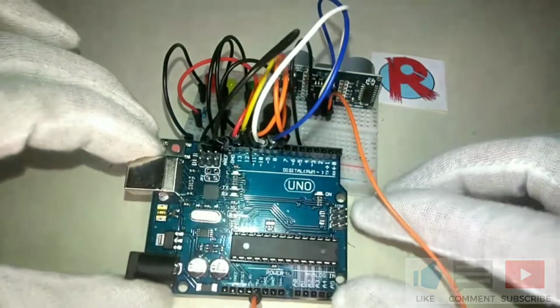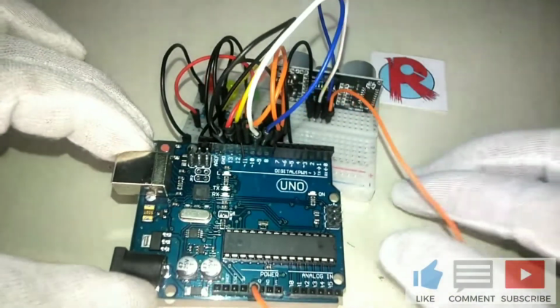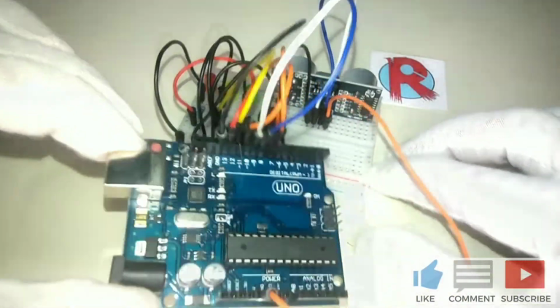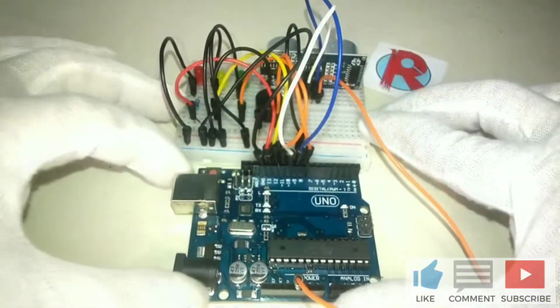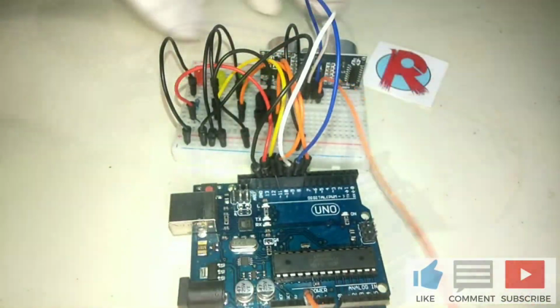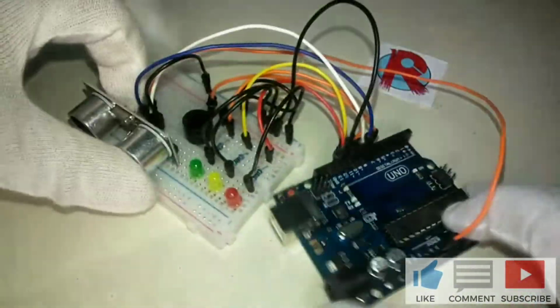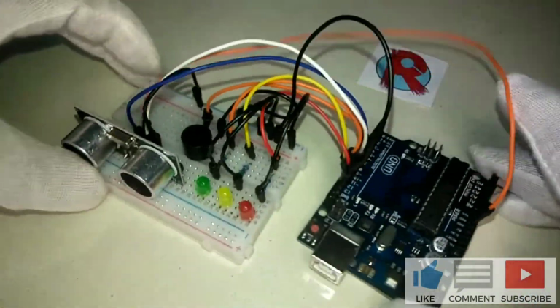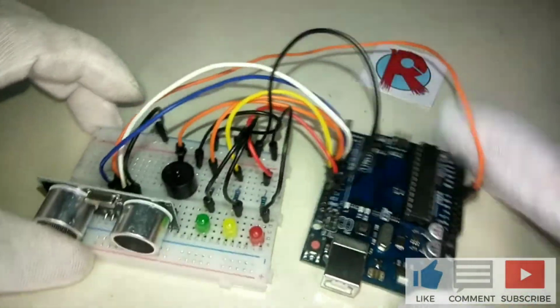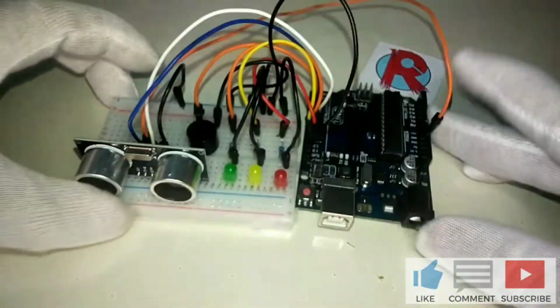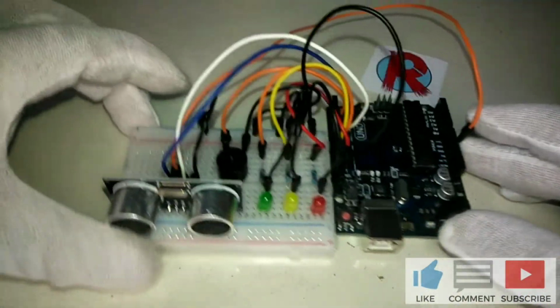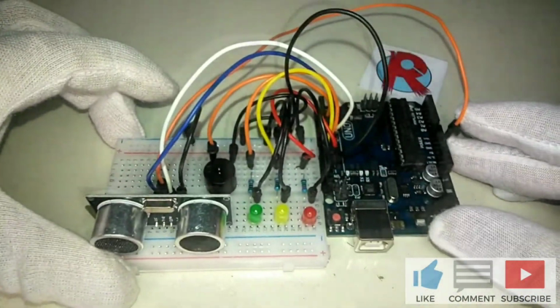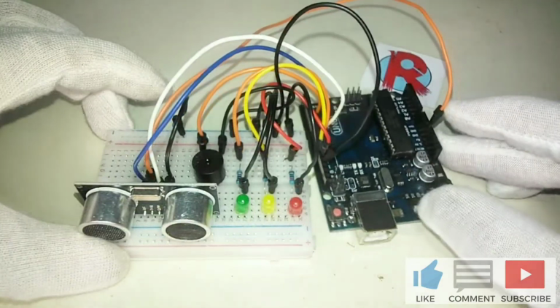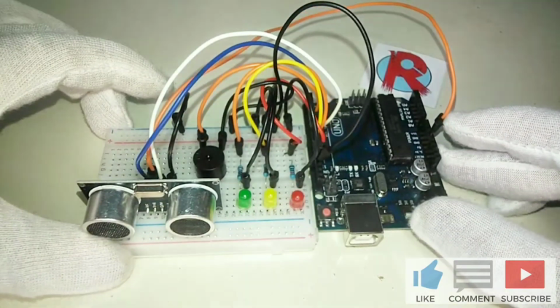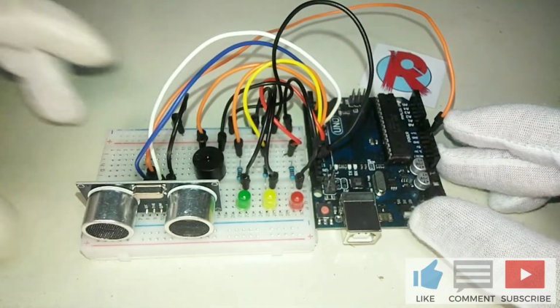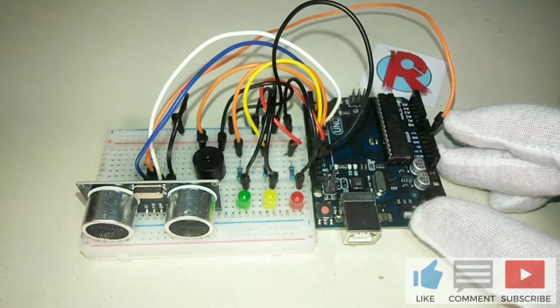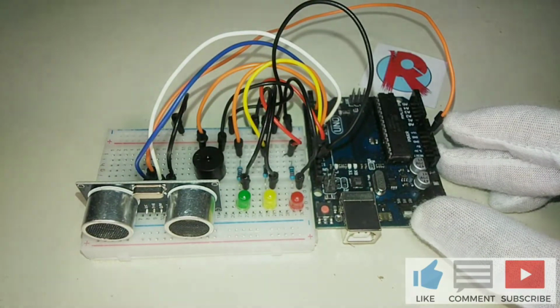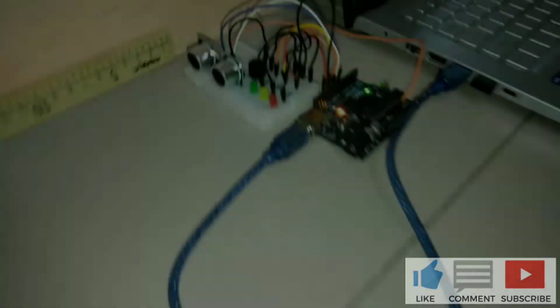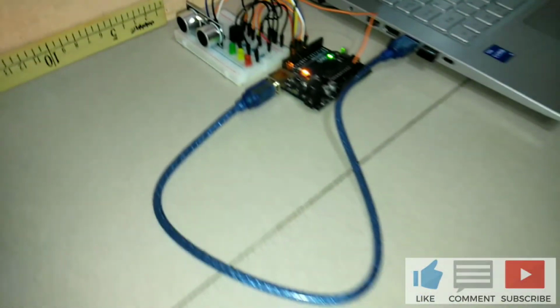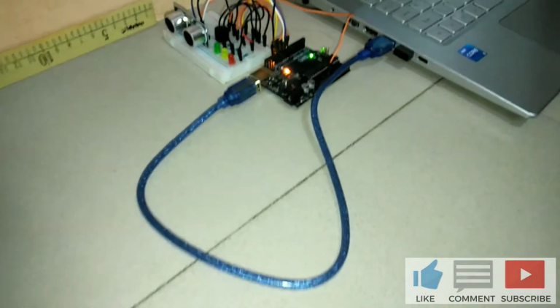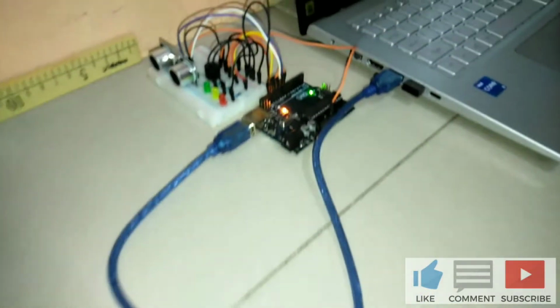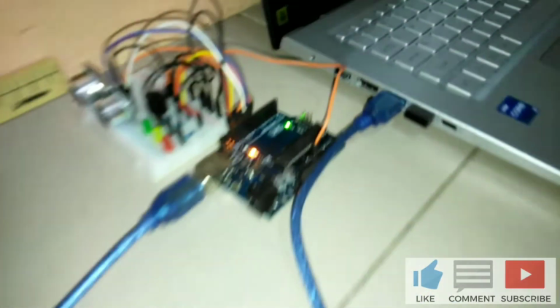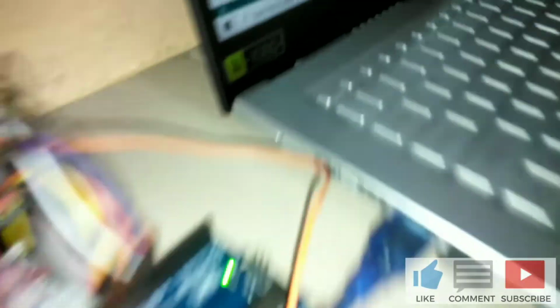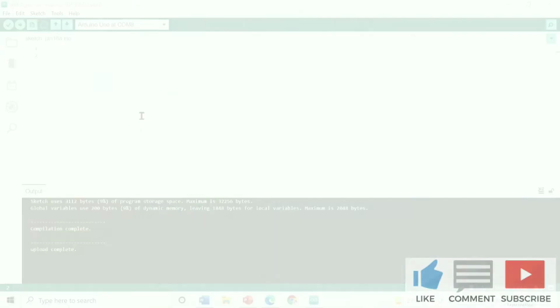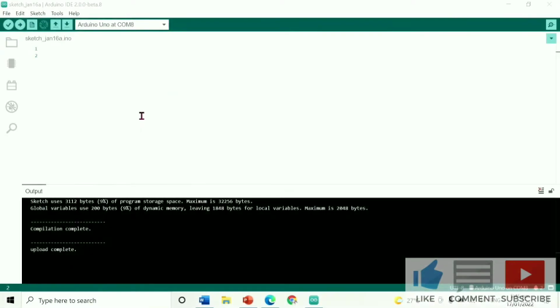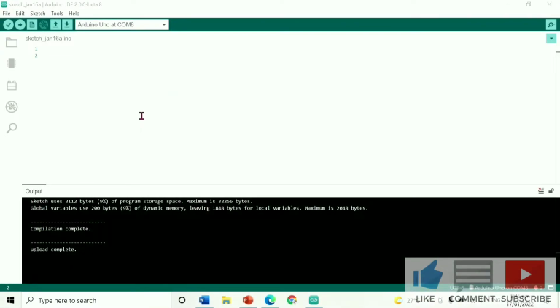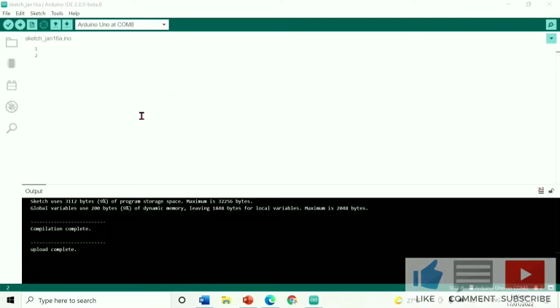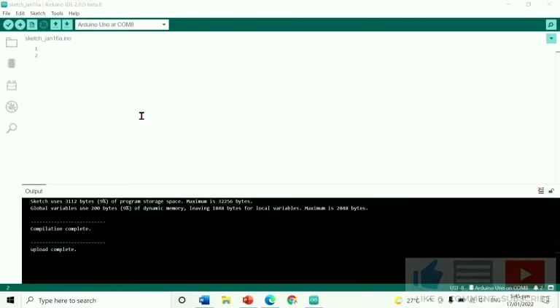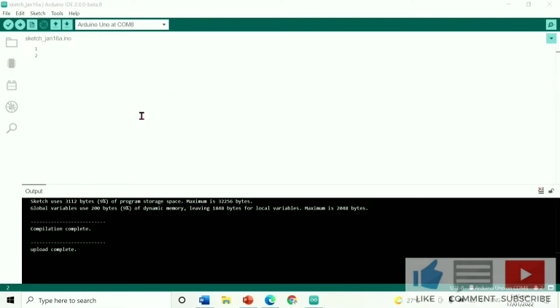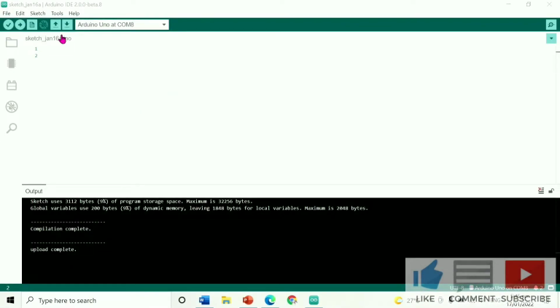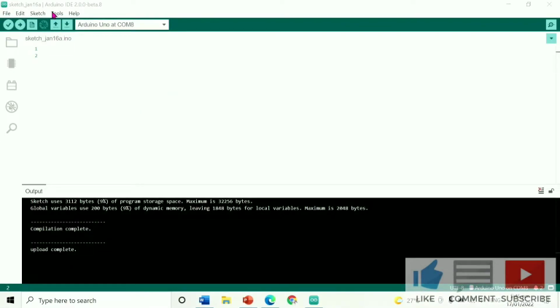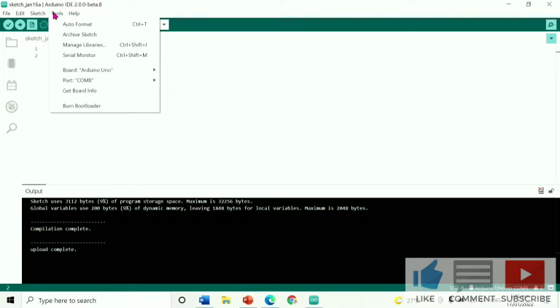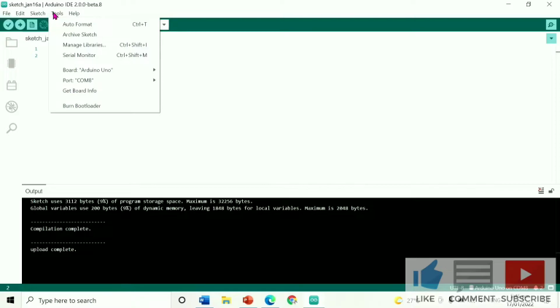Then that's it for the wiring. And now, let's program the Arduino Uno.